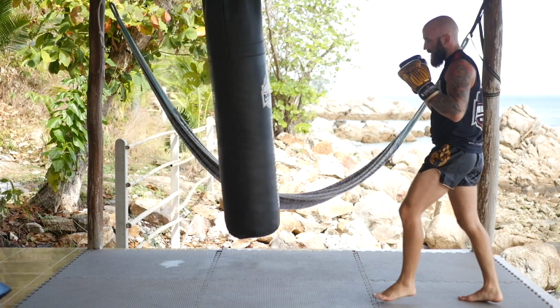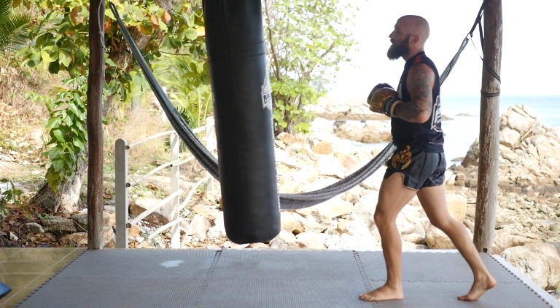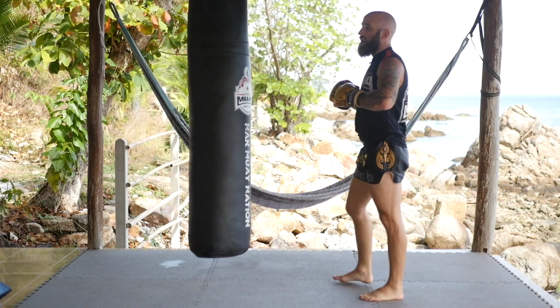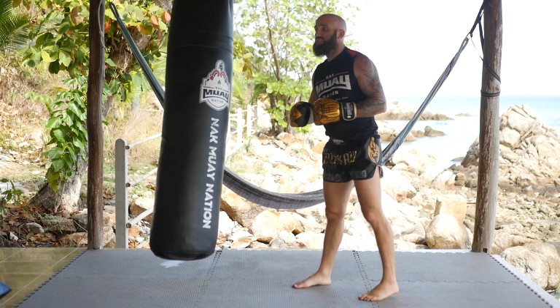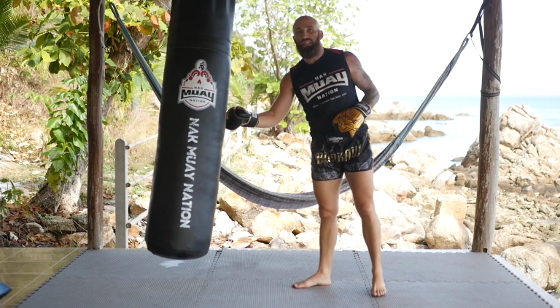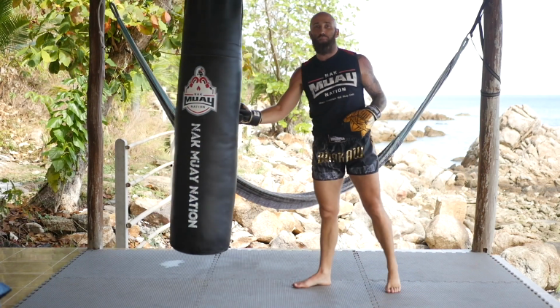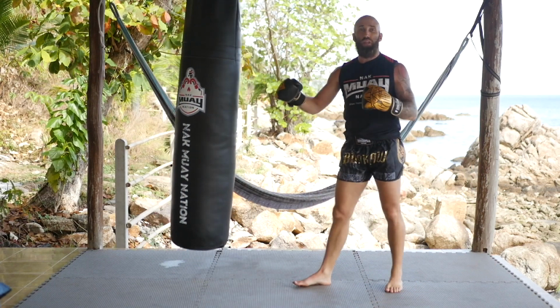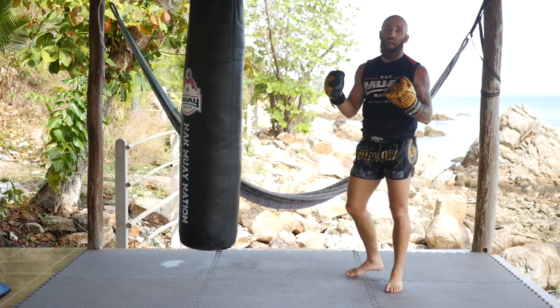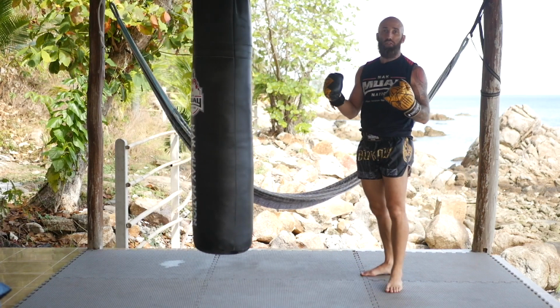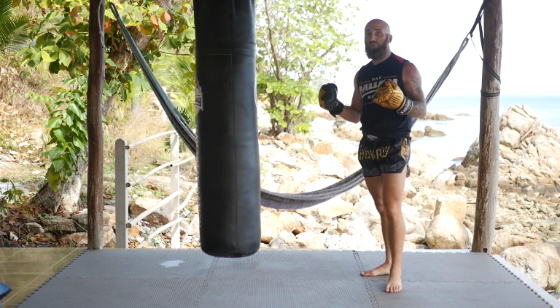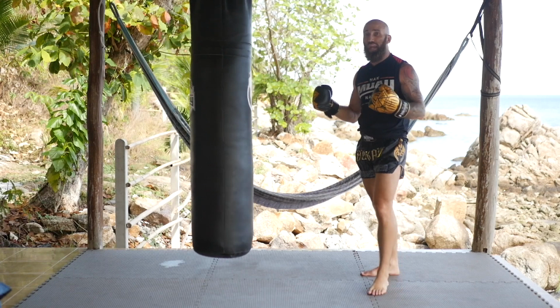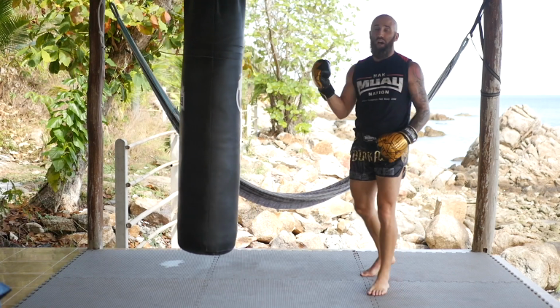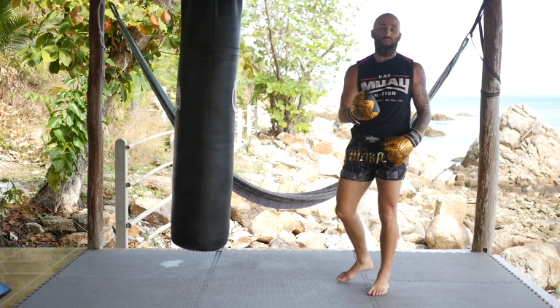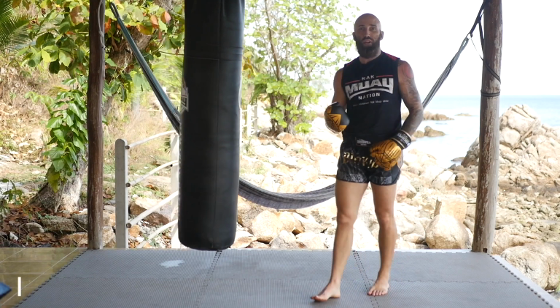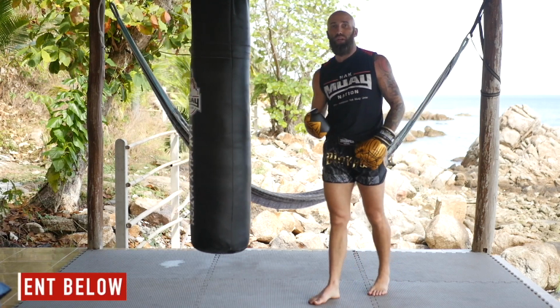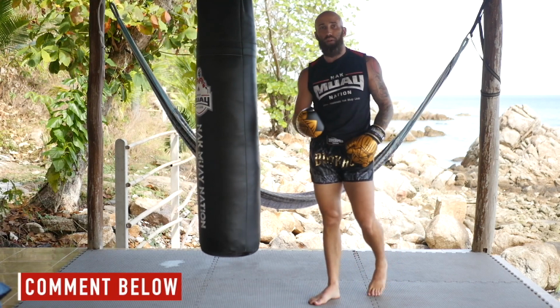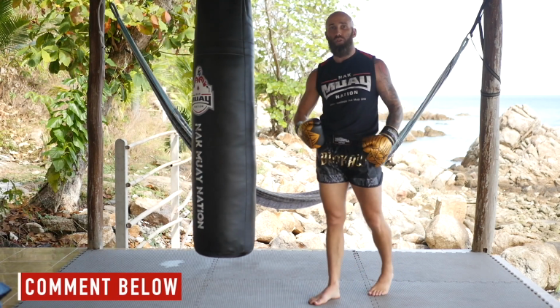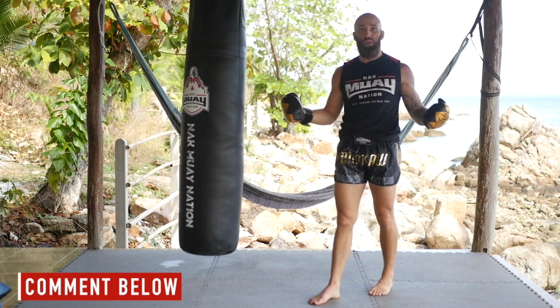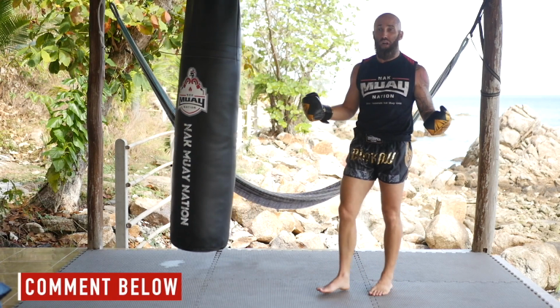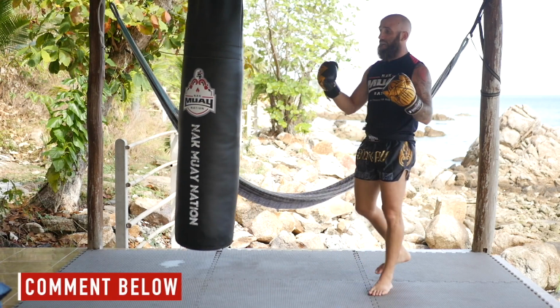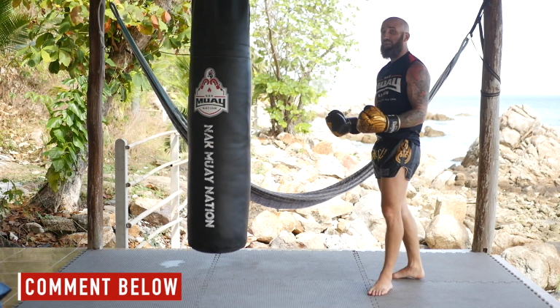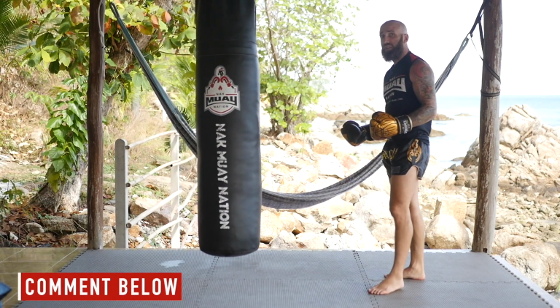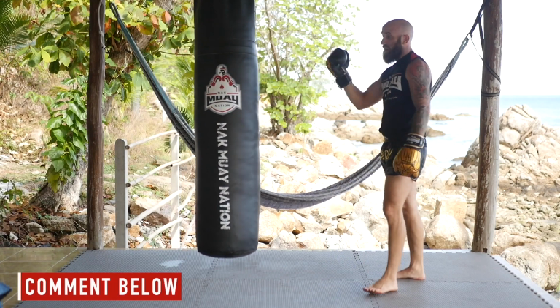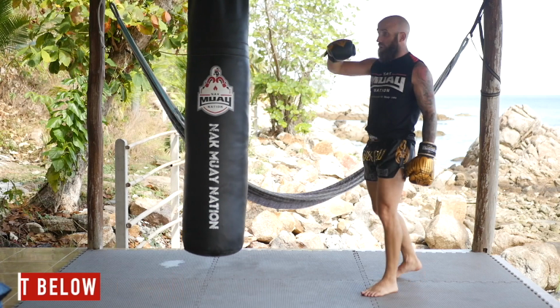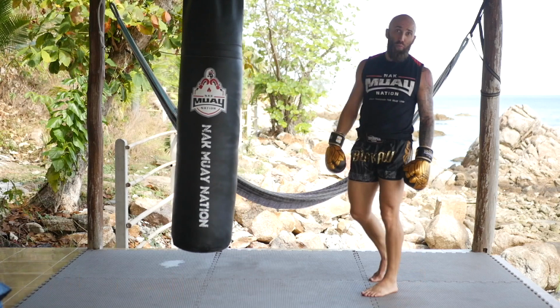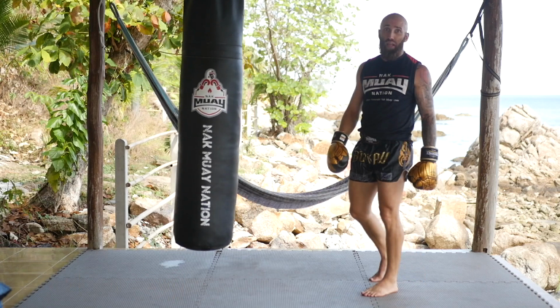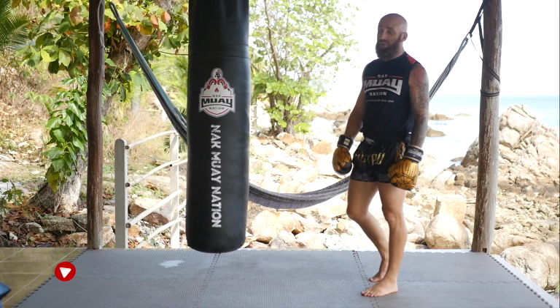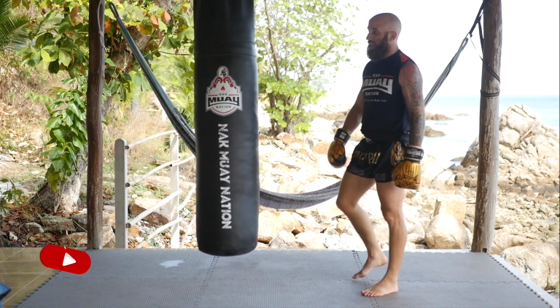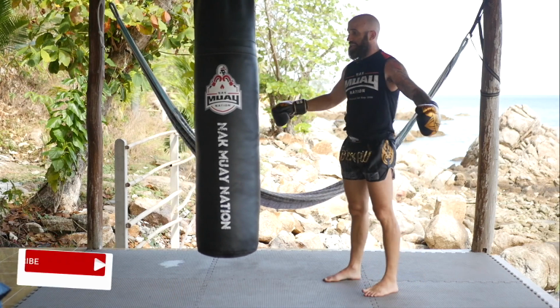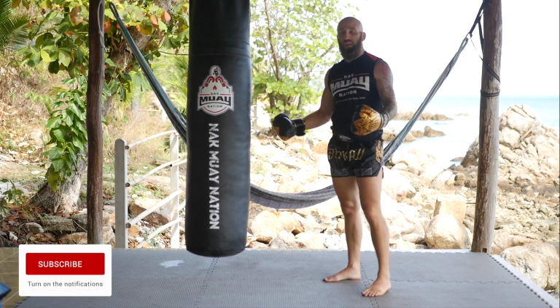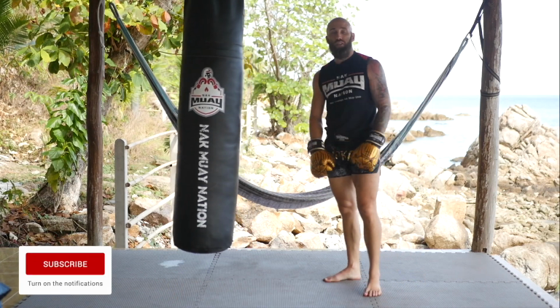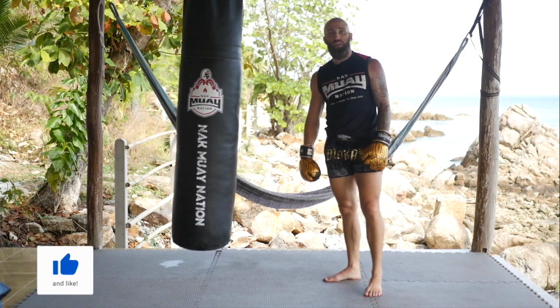Obviously there are a bunch of different philosophies on how to throw a kick. I would love to hear your input in the comments below, so let me know what type of arm swing variation you like to use. I'll see you in the next video.